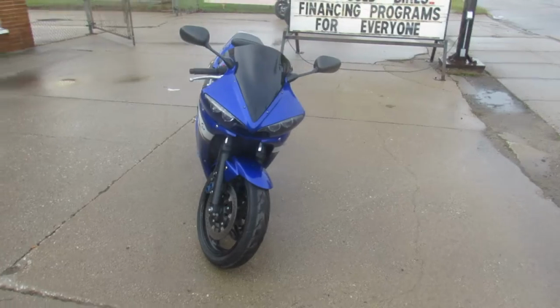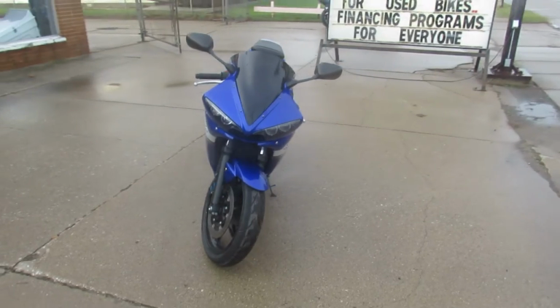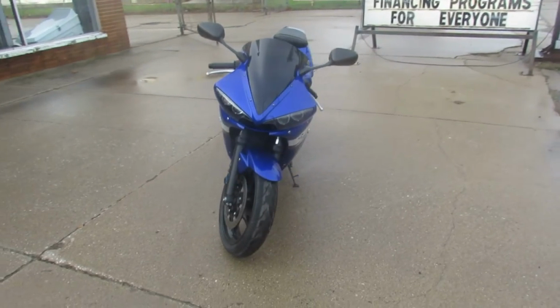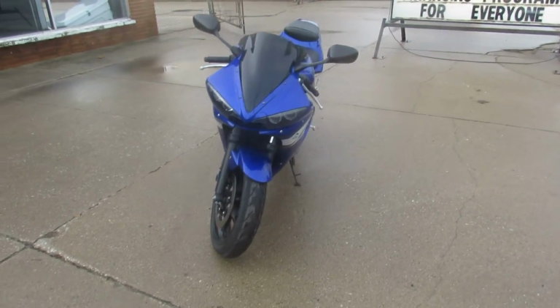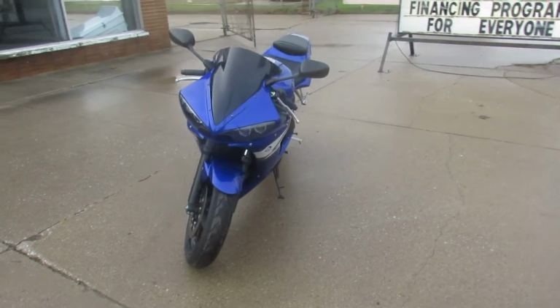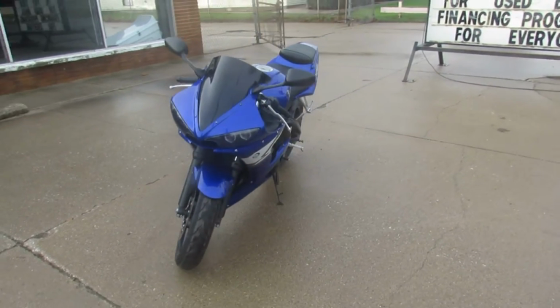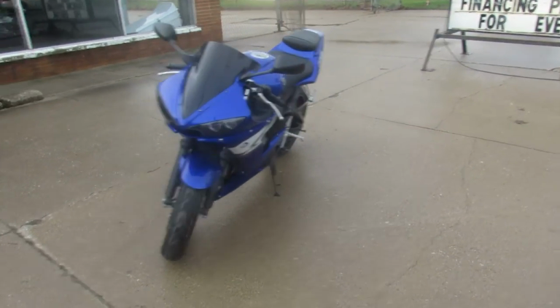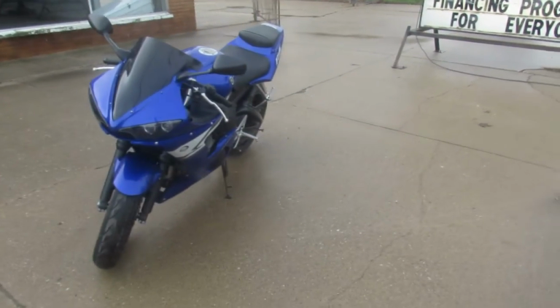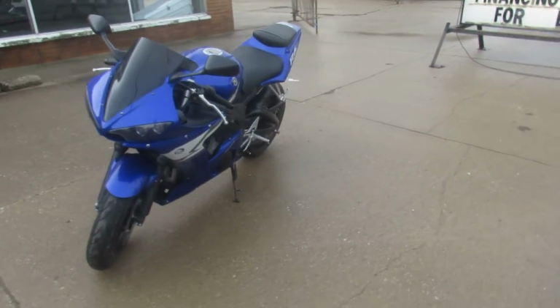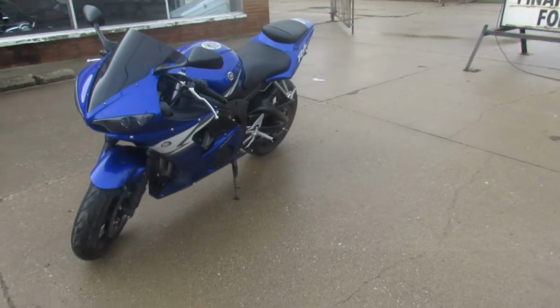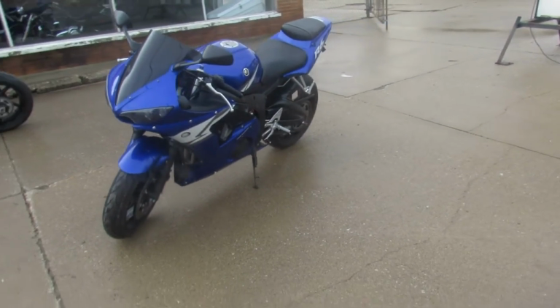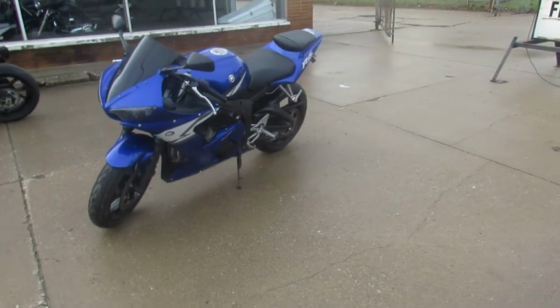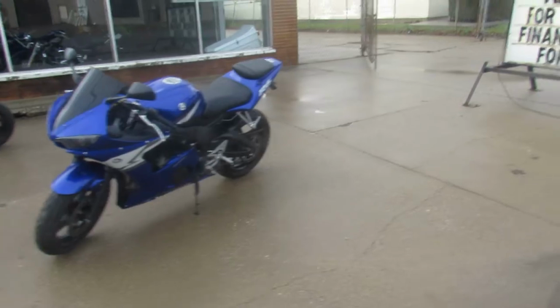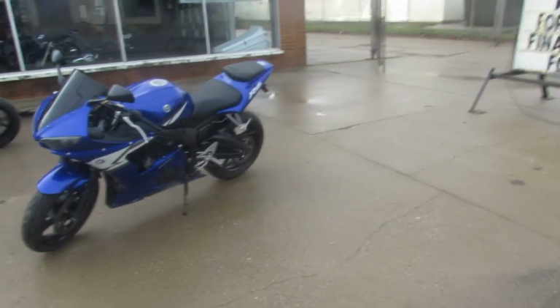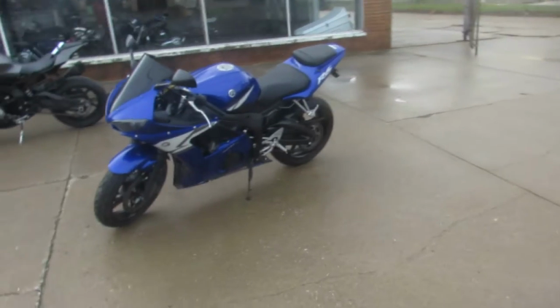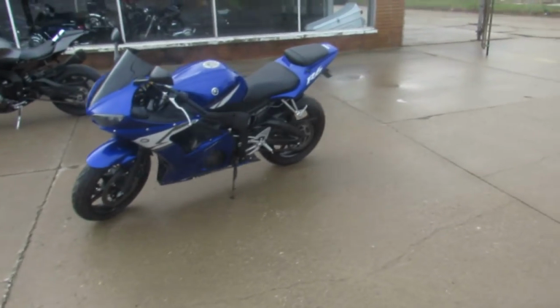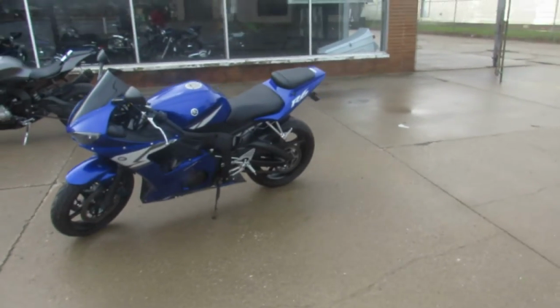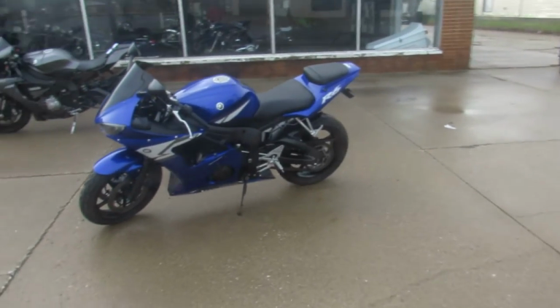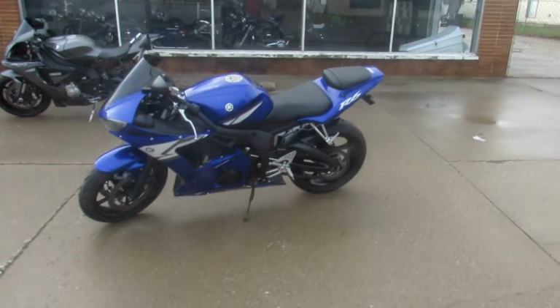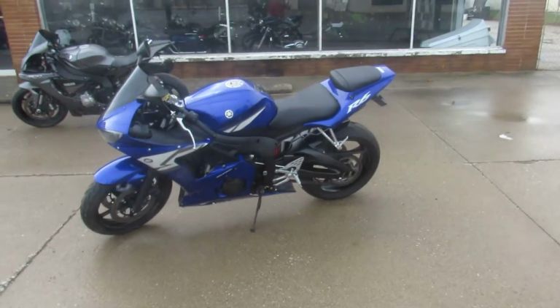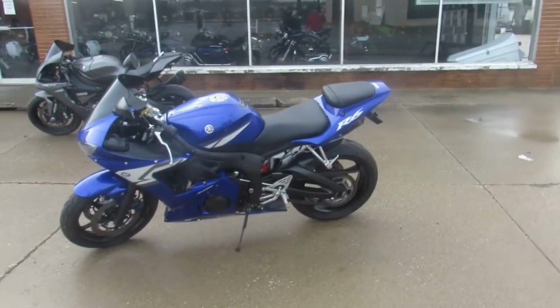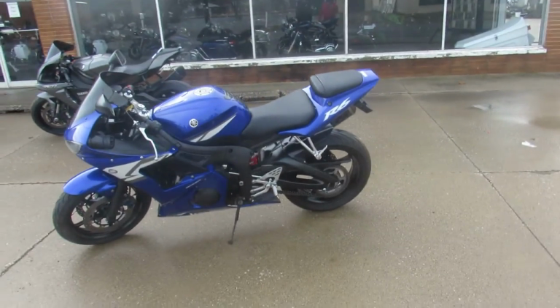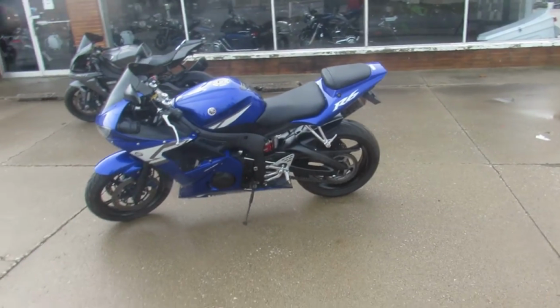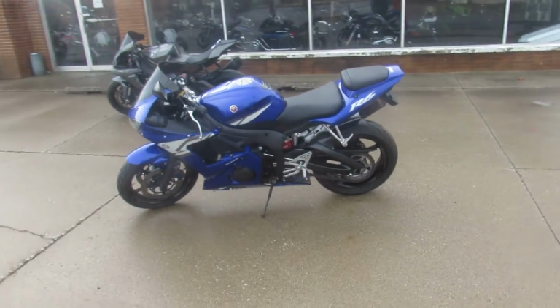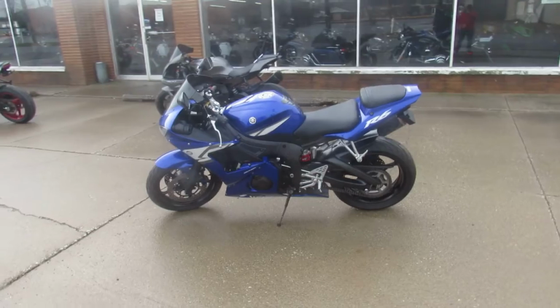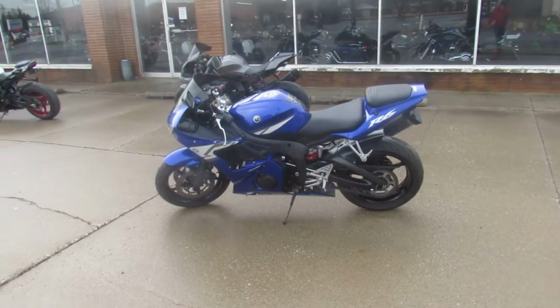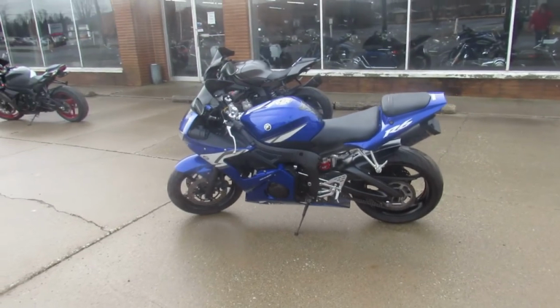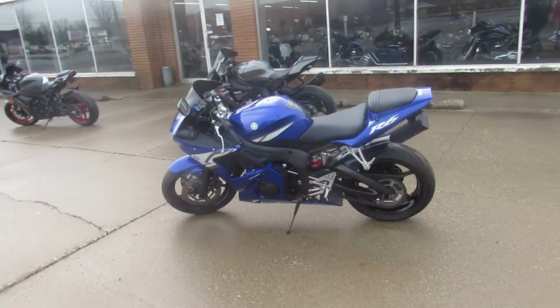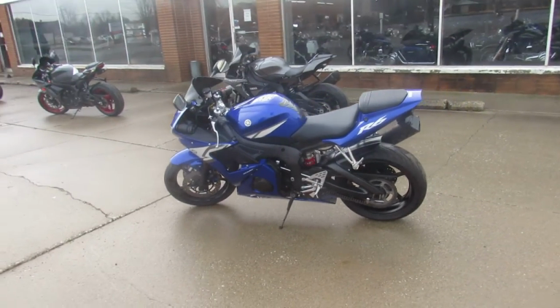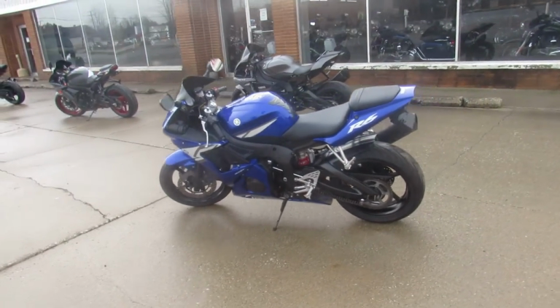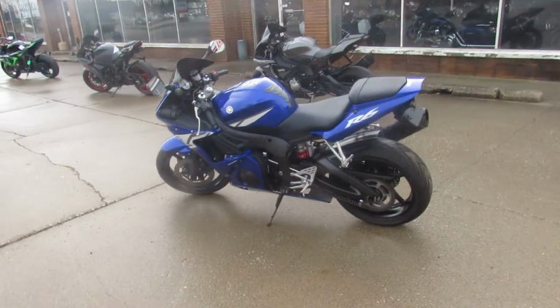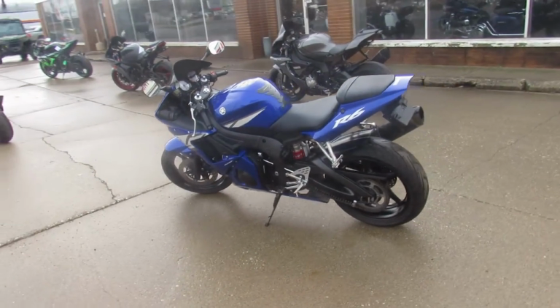This one here is a 2004 R6. We're selling that Racing Blue Yamaha color. Nice, clean, real-deal R6. This one runs strong. It was done right. Flush mount front turn signals, Fender Eliminator Kit, a Two Brothers Carbon Fiber Exhaust.